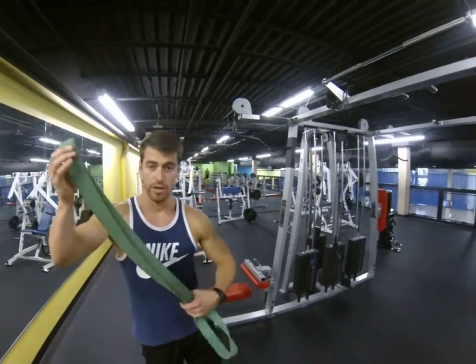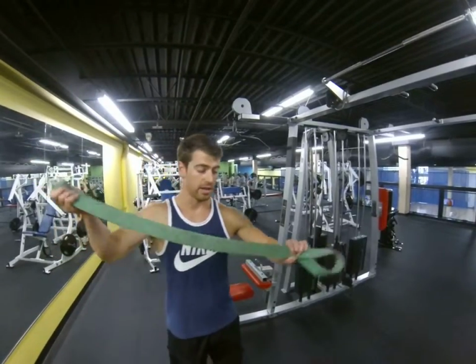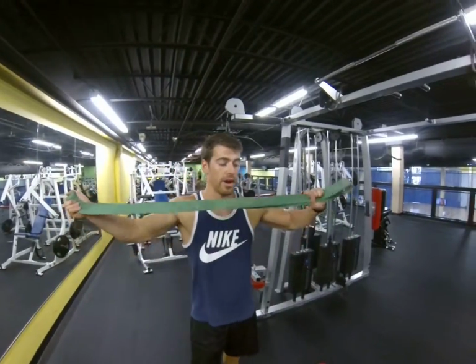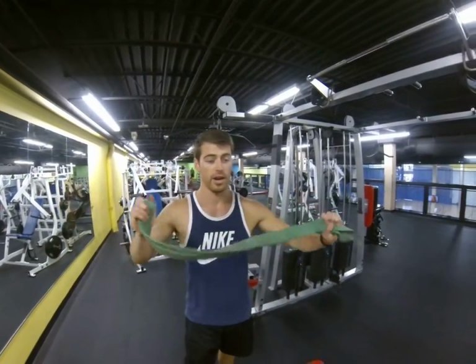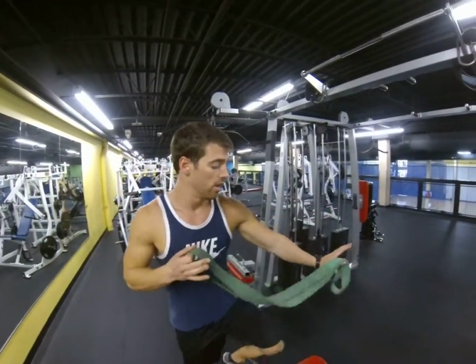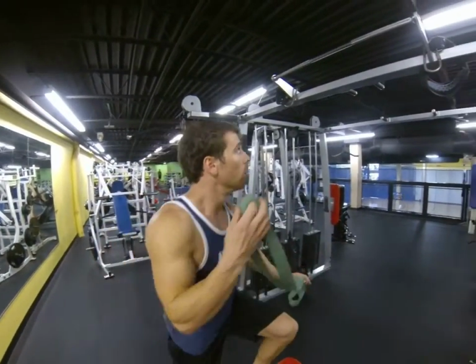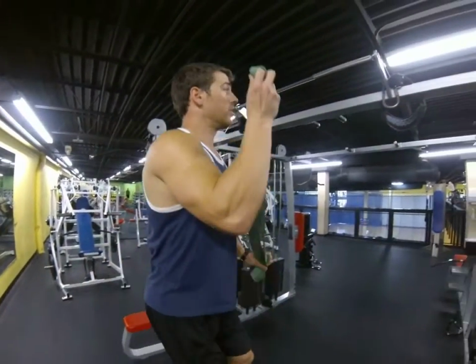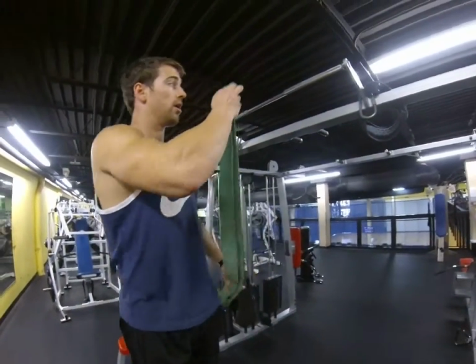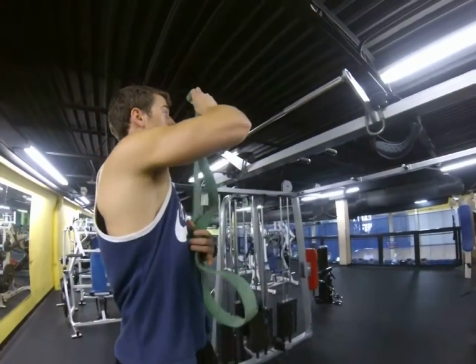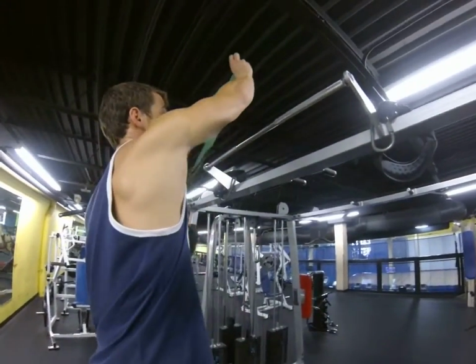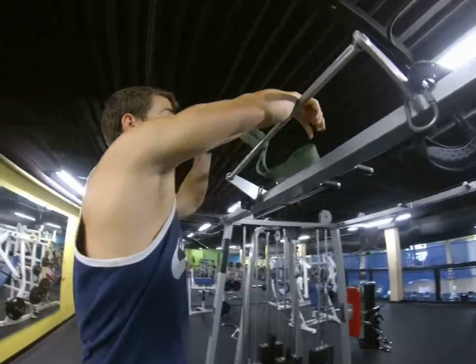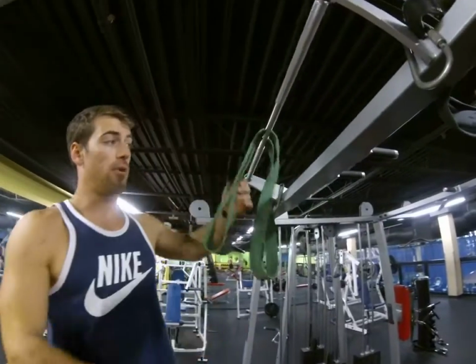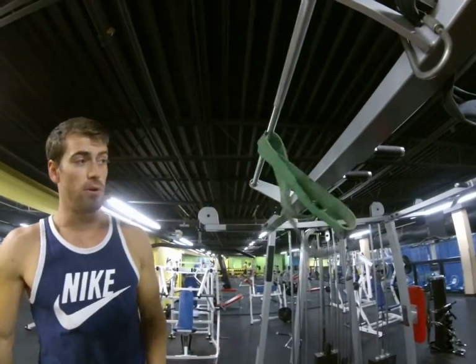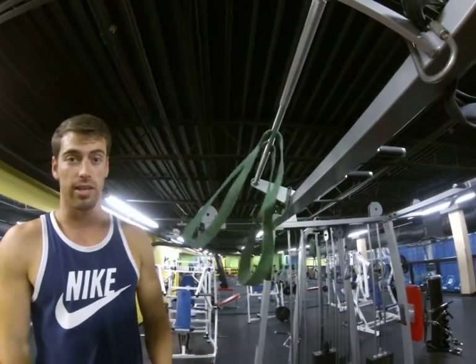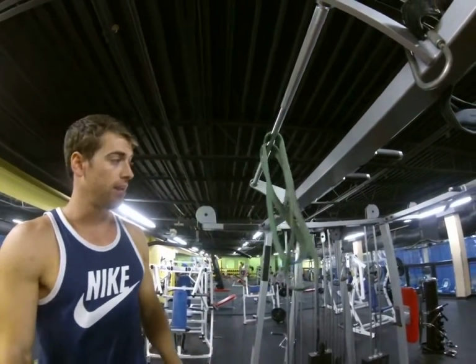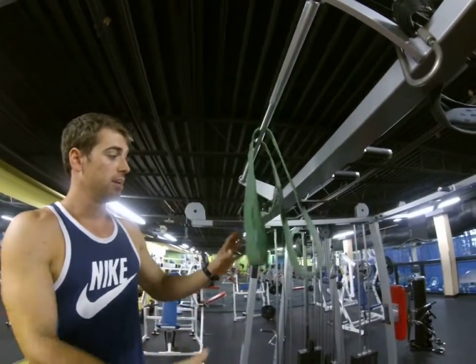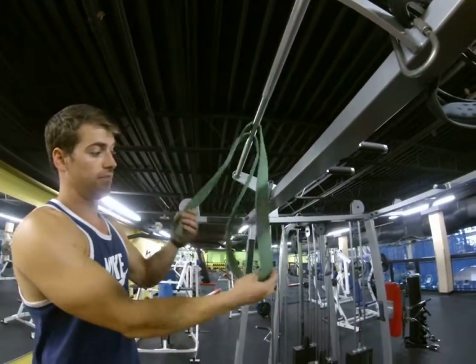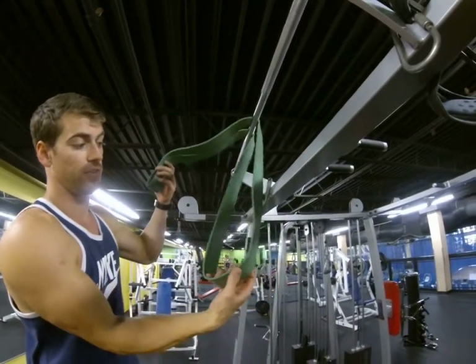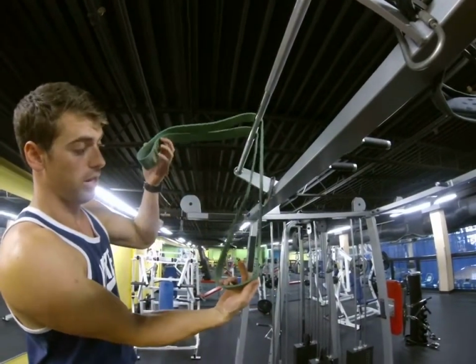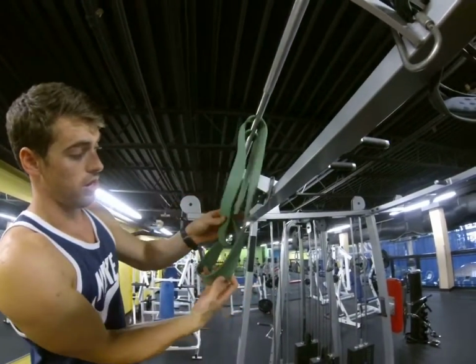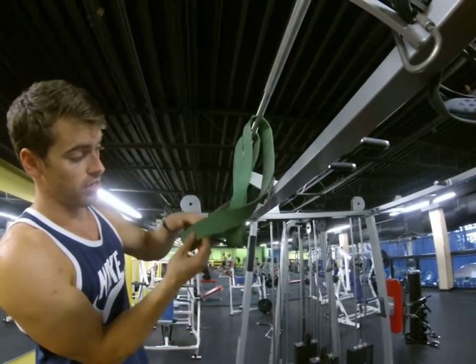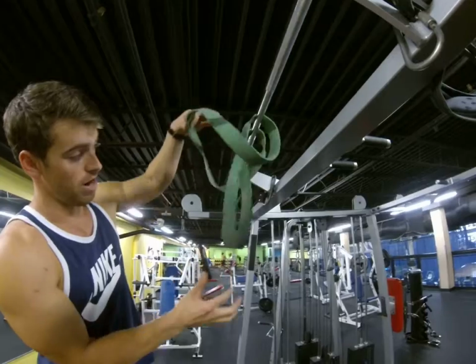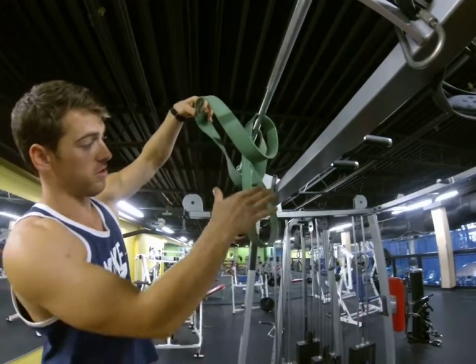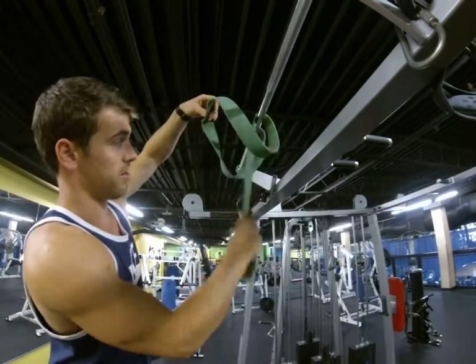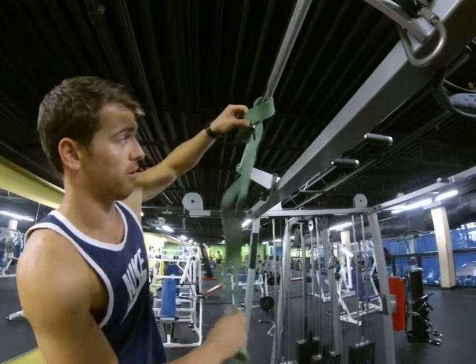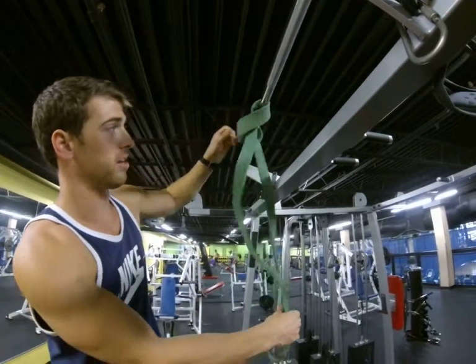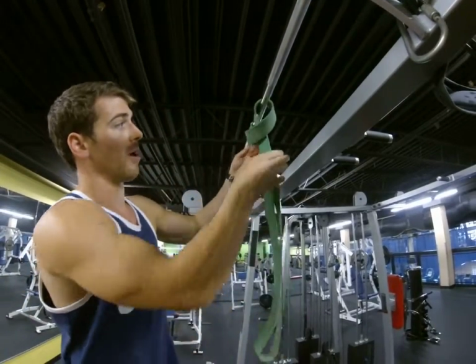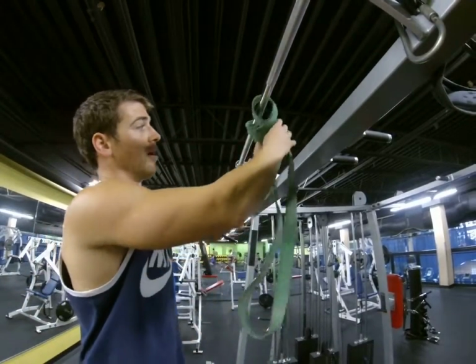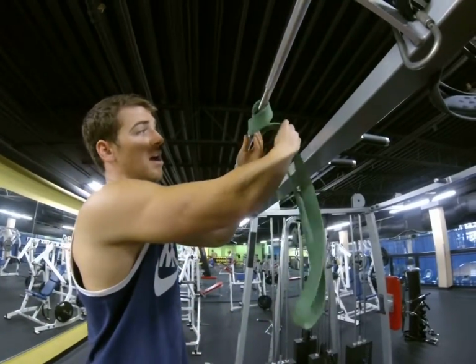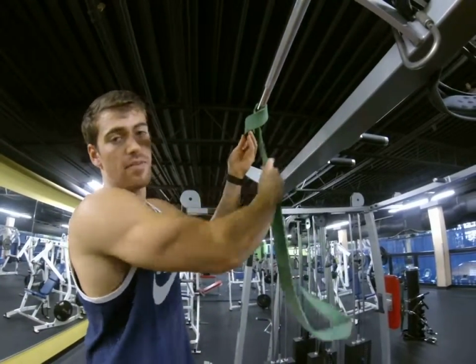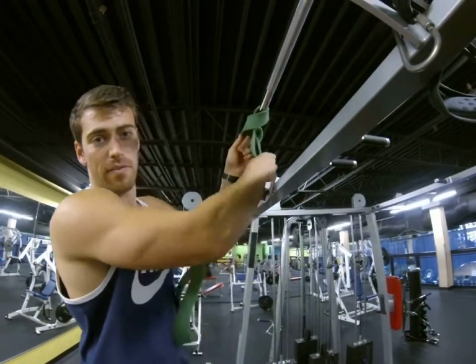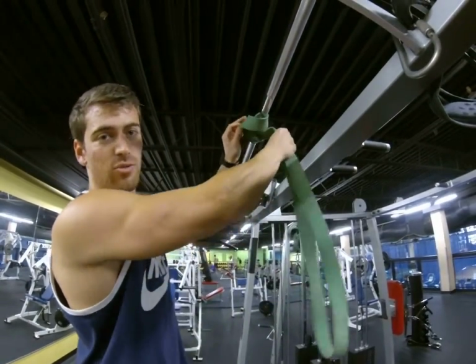You've got yourself a thick band right here — drape it right over the bar just like that. Find yourself a loop right here and just put one end straight through it. Pull that thing tight all the way up to the bar. It doesn't have to be perfect — it's rubber.